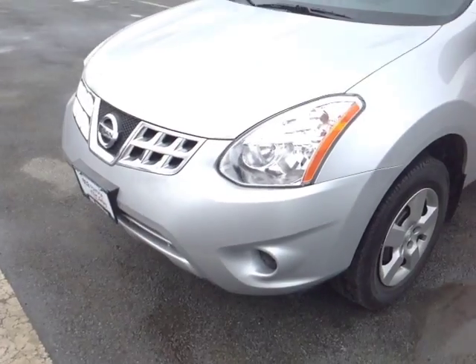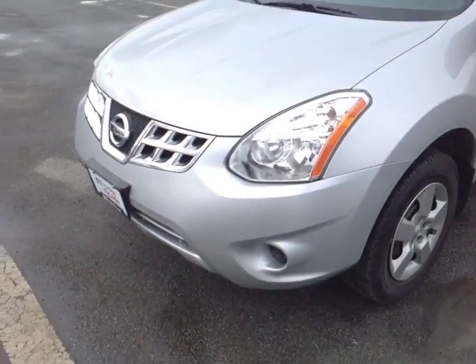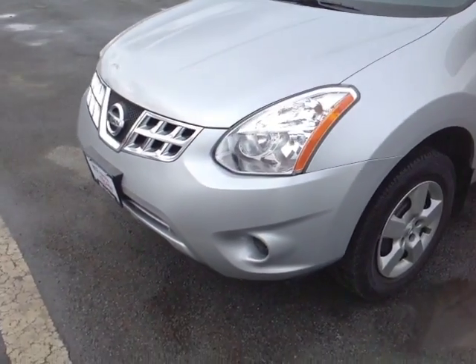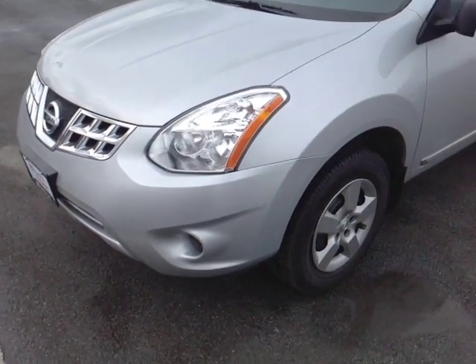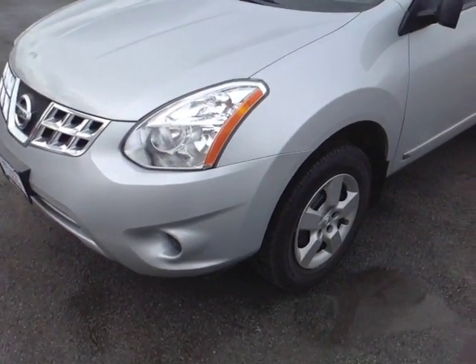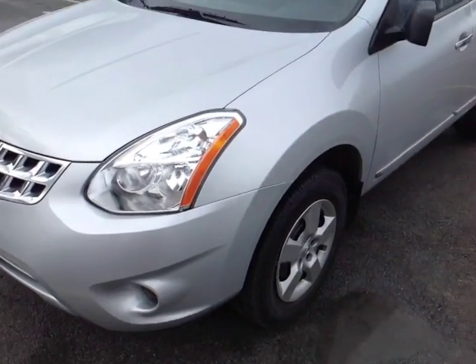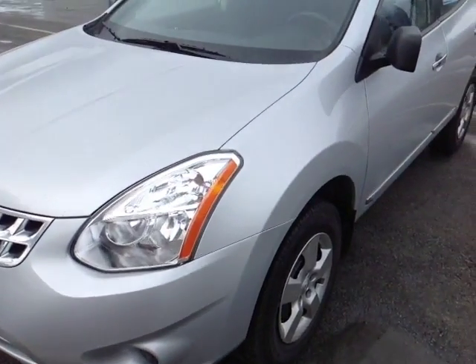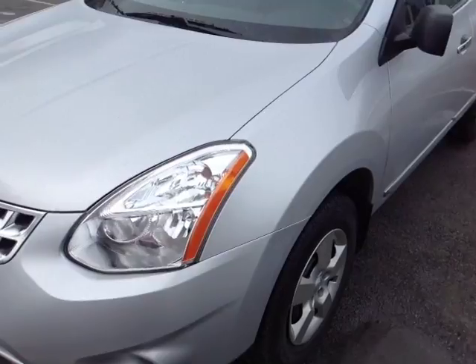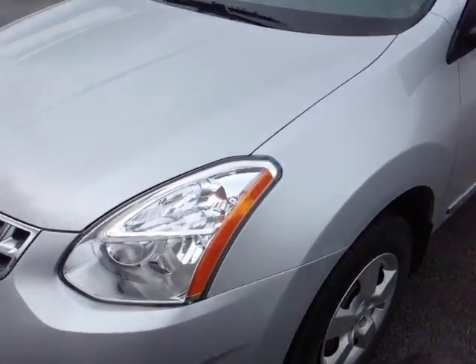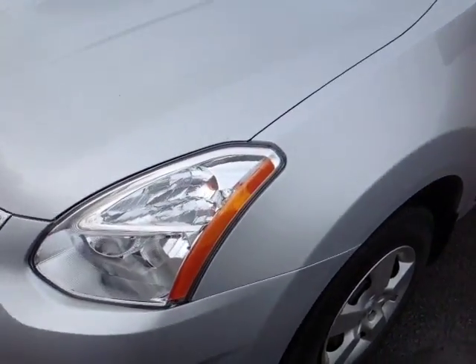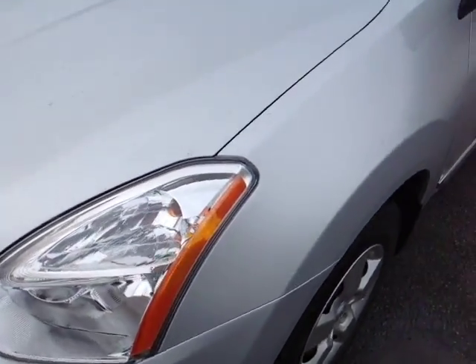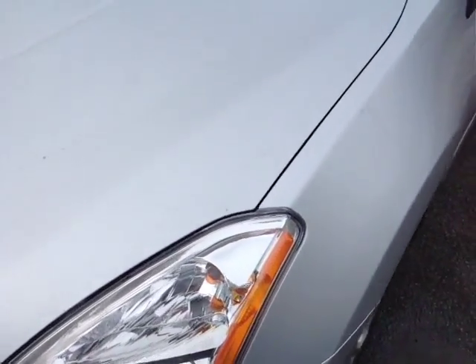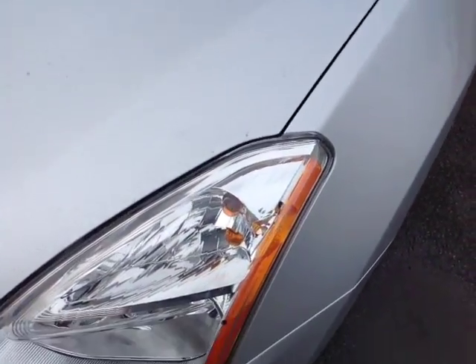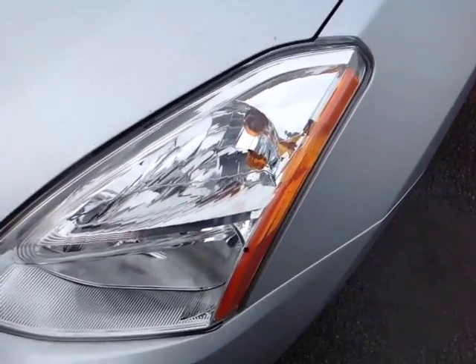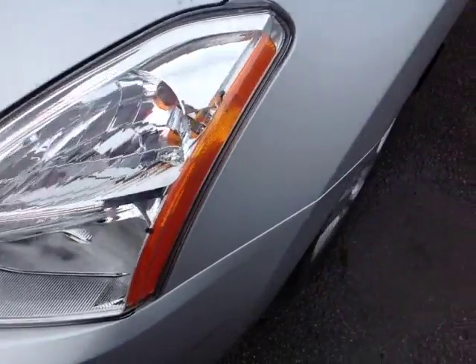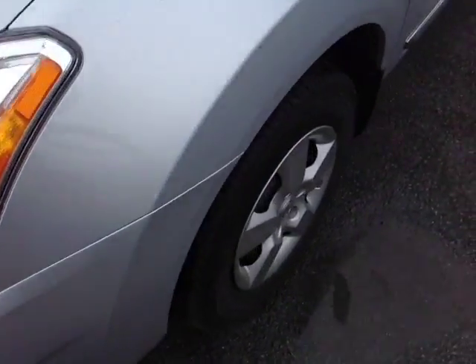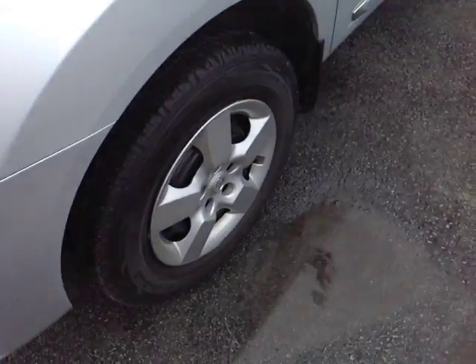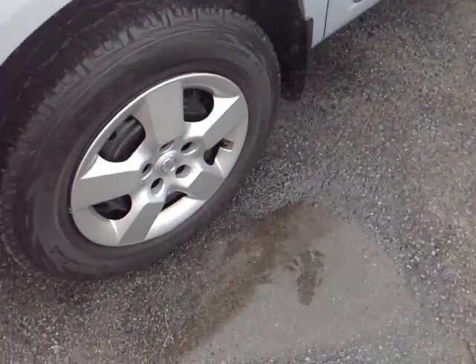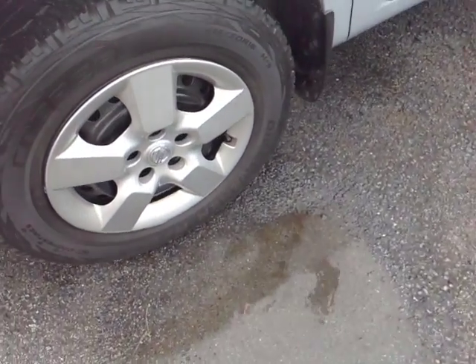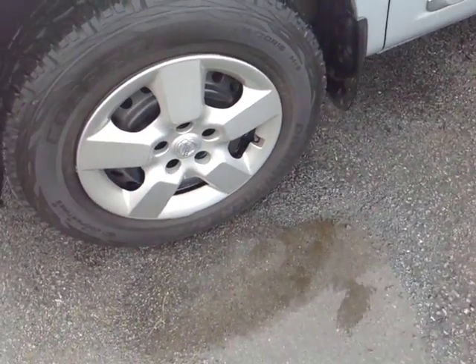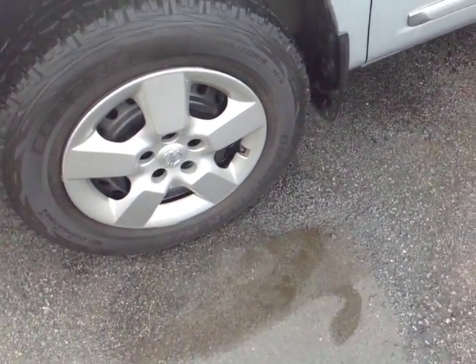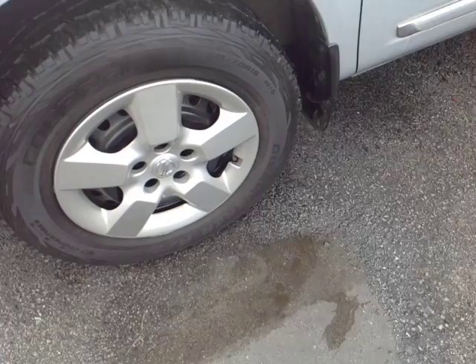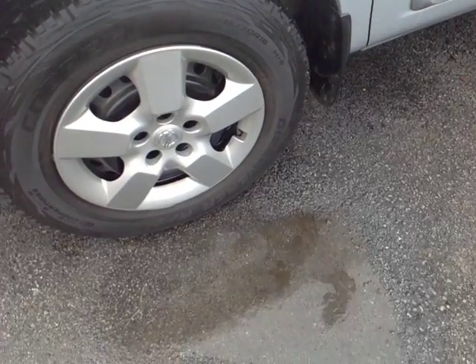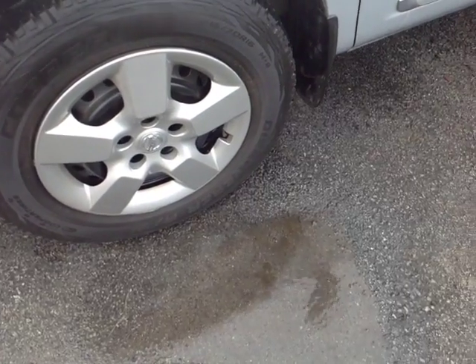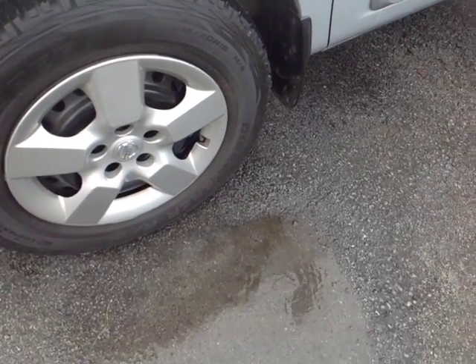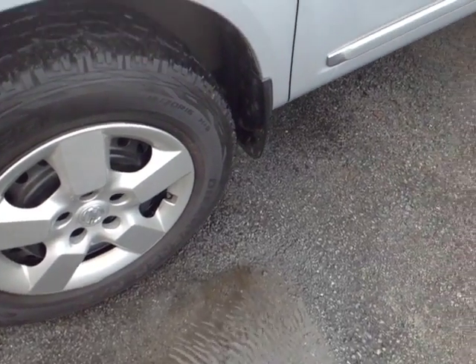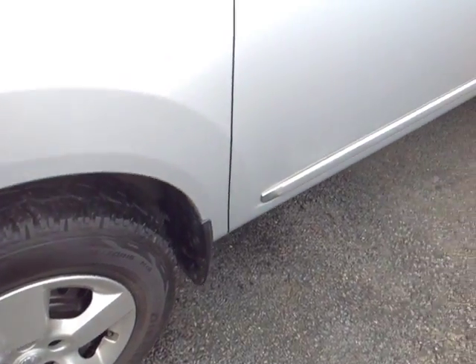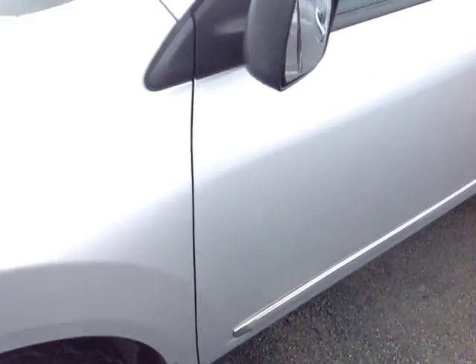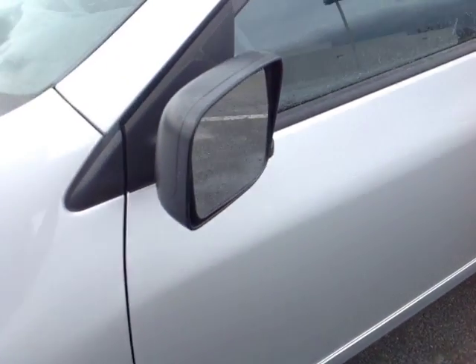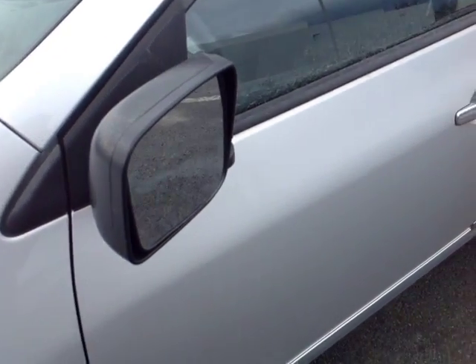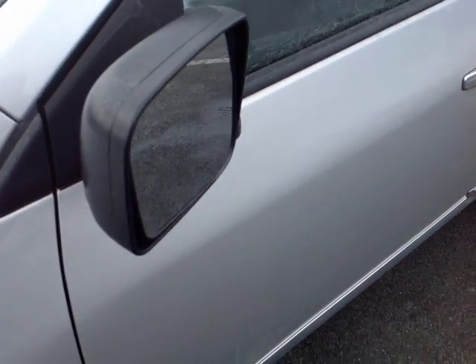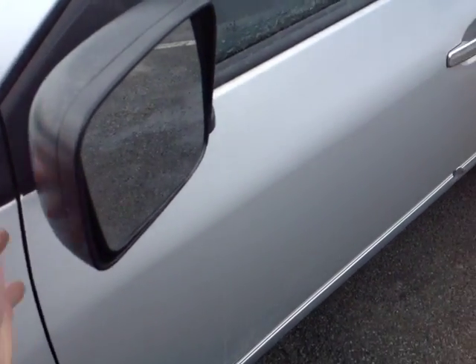Here it is Lorian — a pre-owned 2013 Nissan Rogue in brilliant silver, with halogen headlights, 16-inch steel wheels with stylized wheel covers, 4-wheel disc brakes, keyless entry, and fold-away side view mirrors.